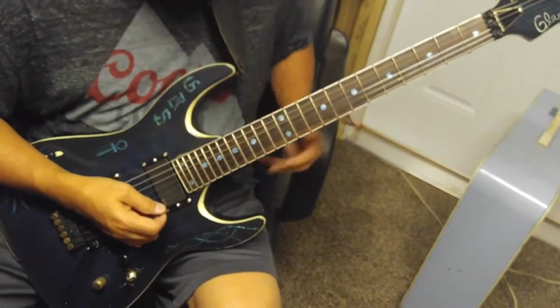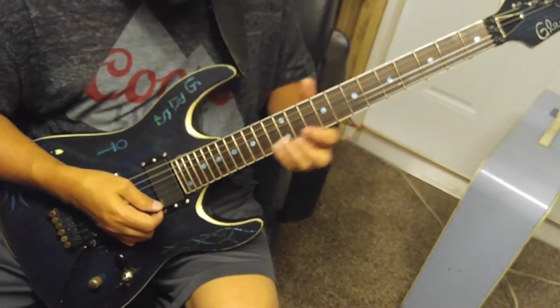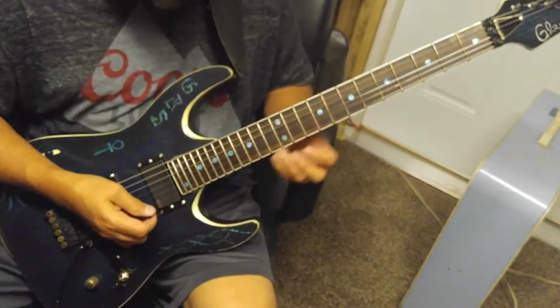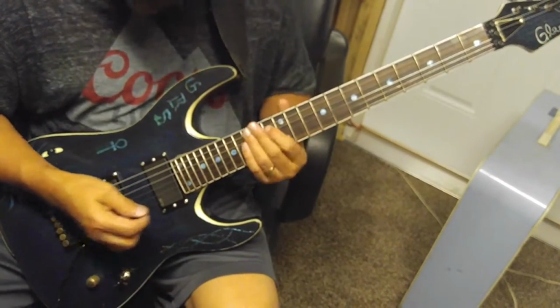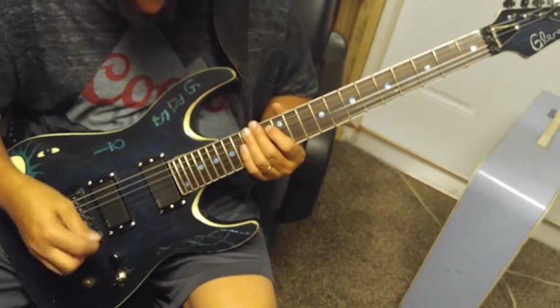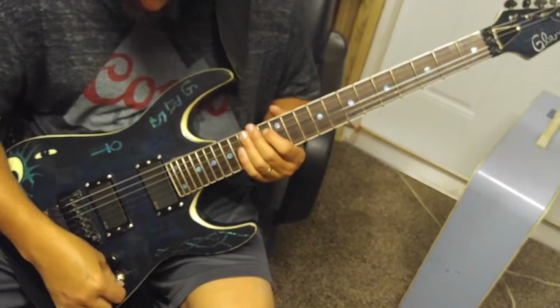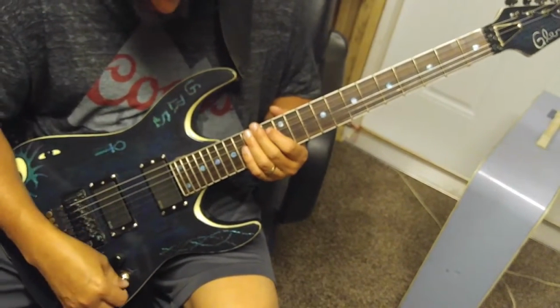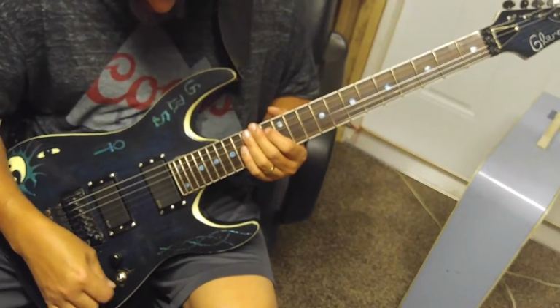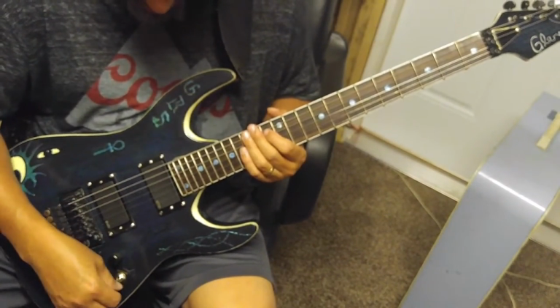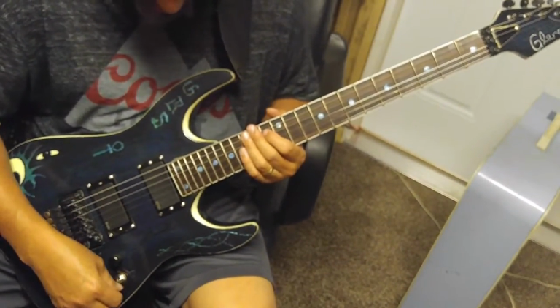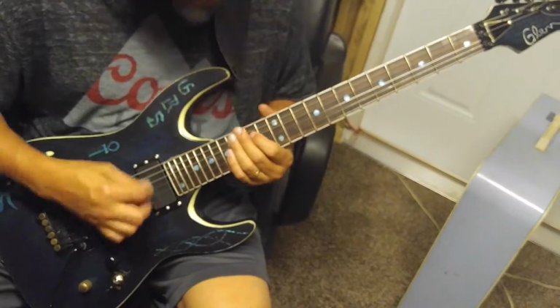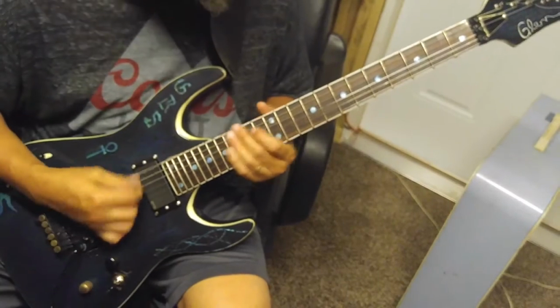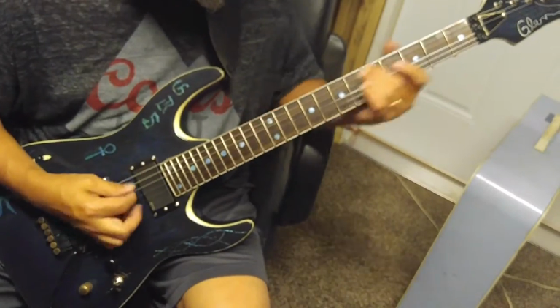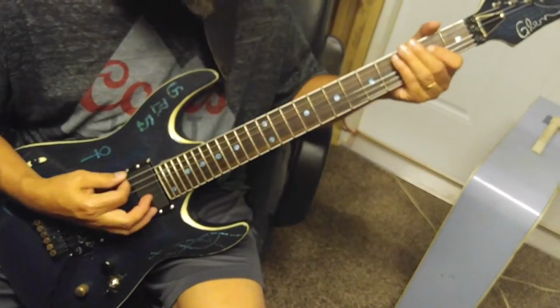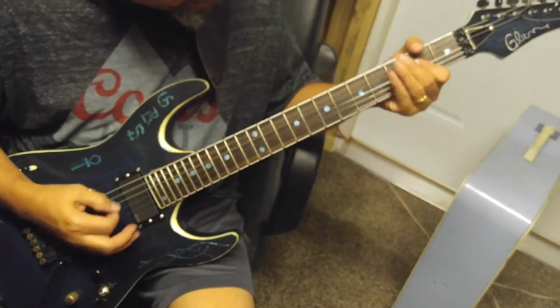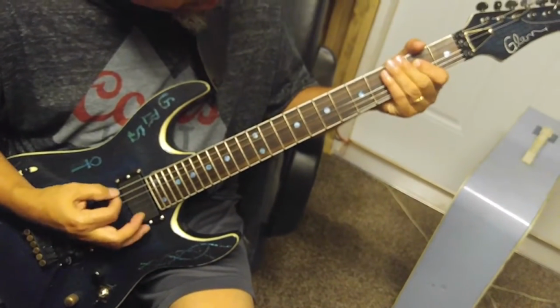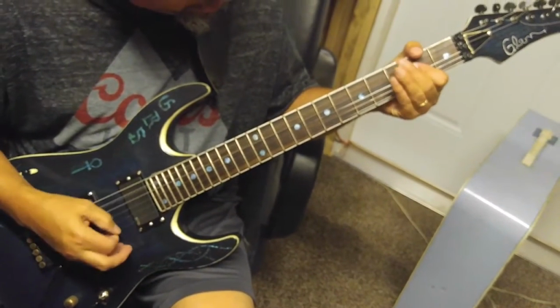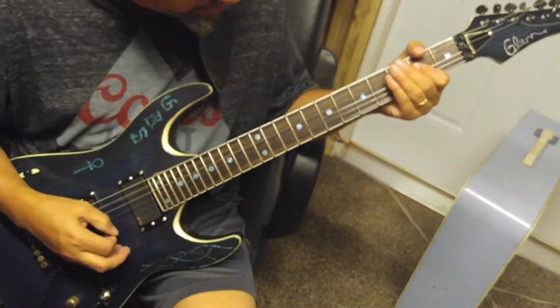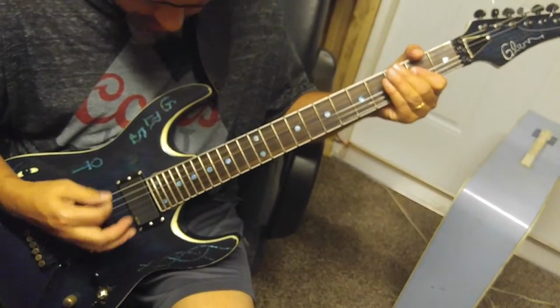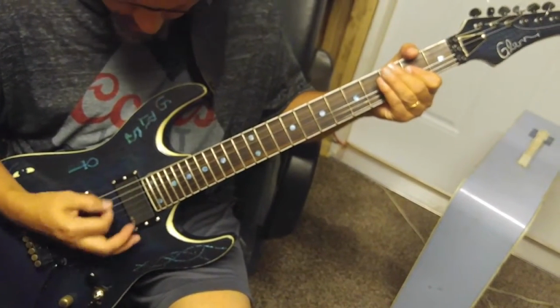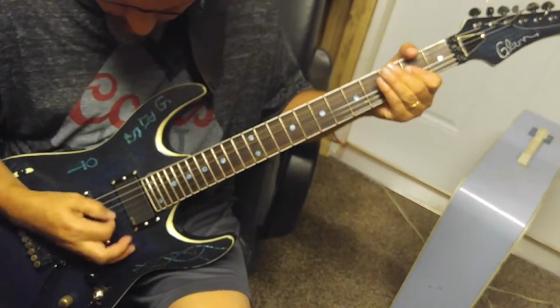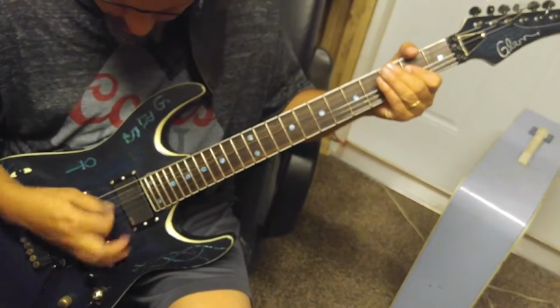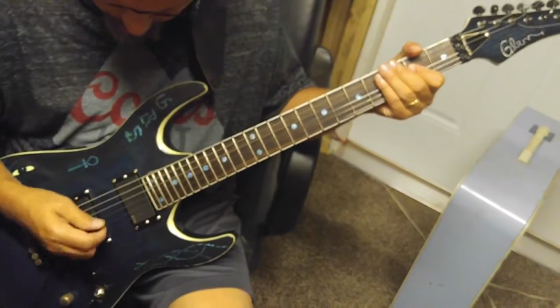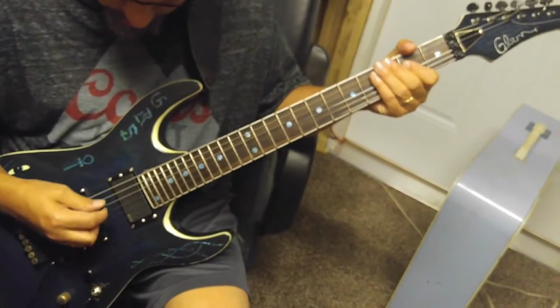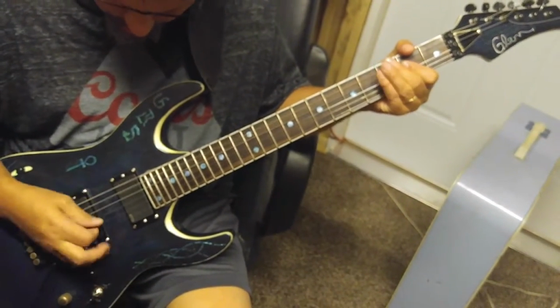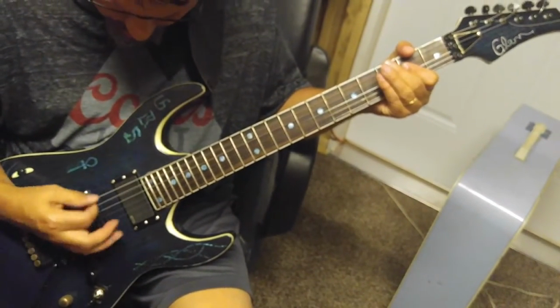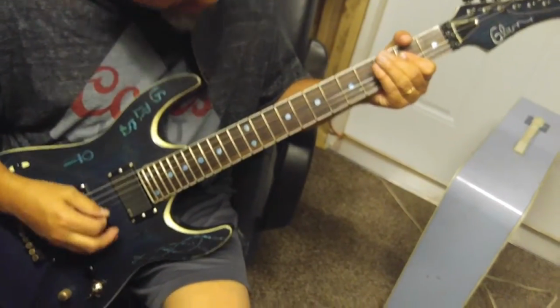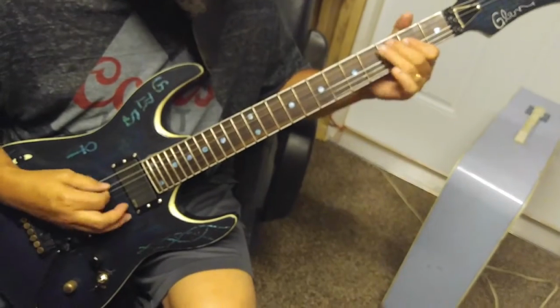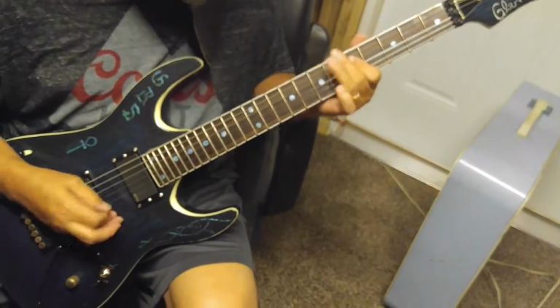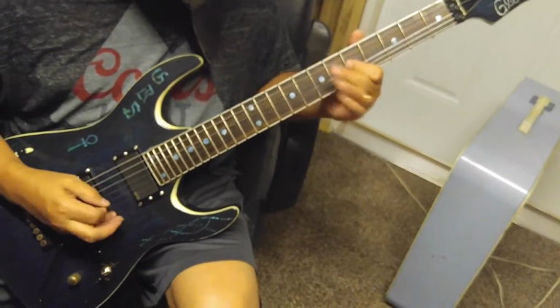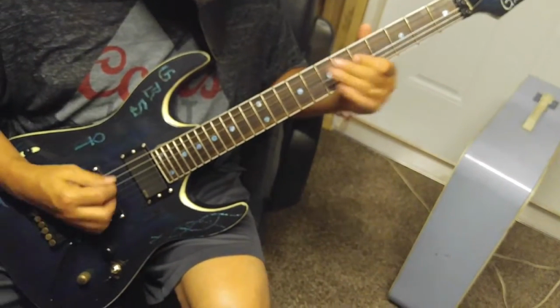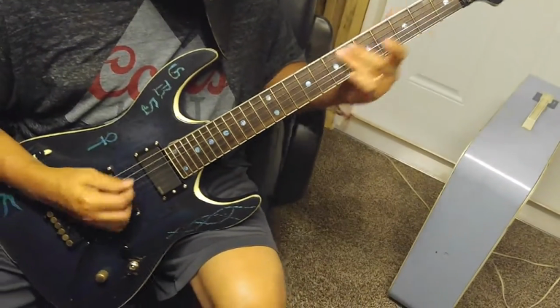Alright, well here we go. Let's start off in the bridge pickup.